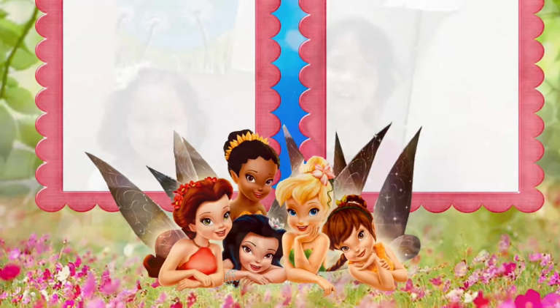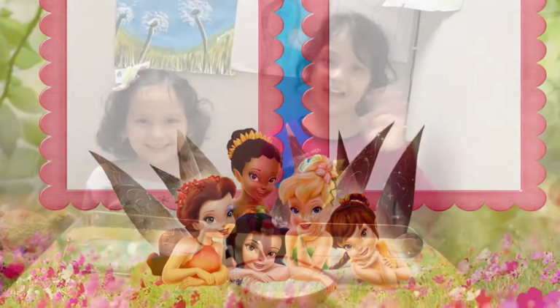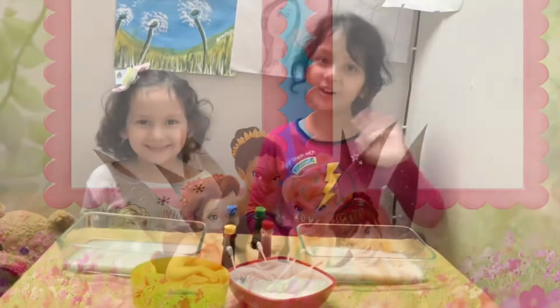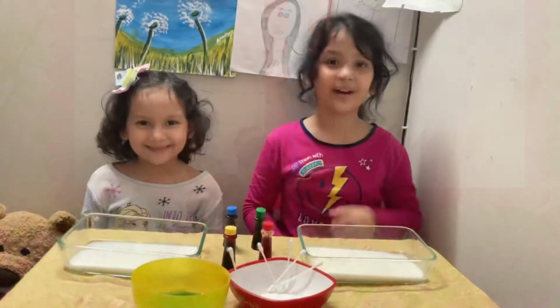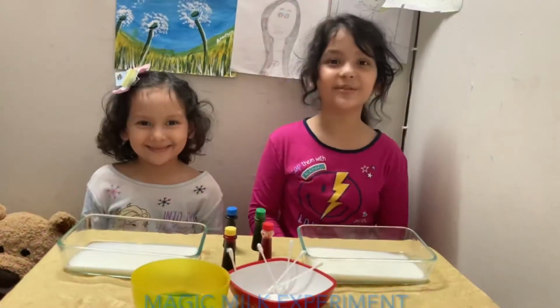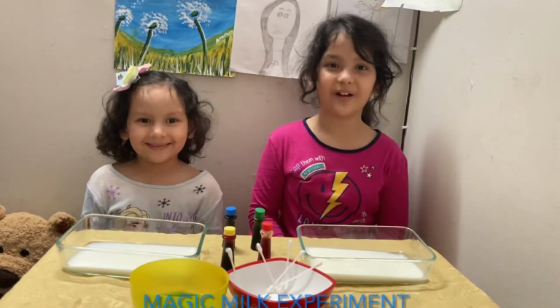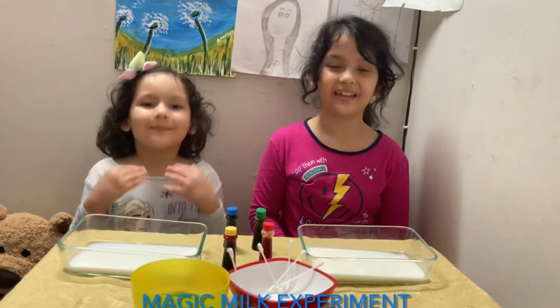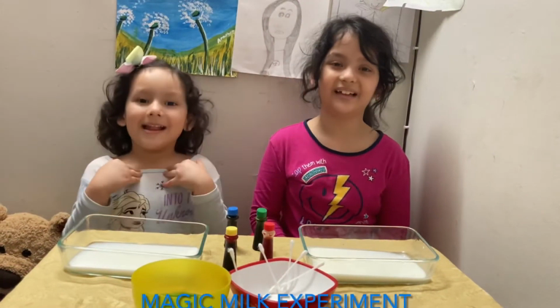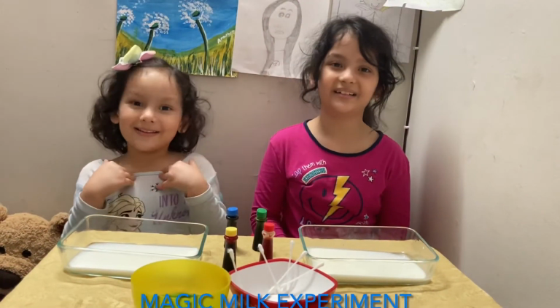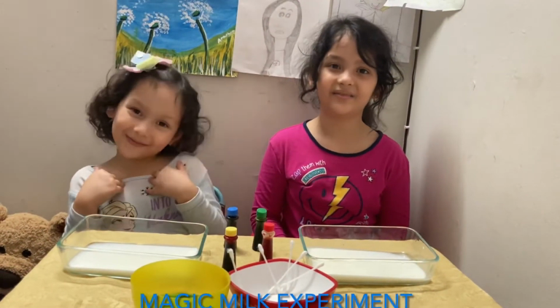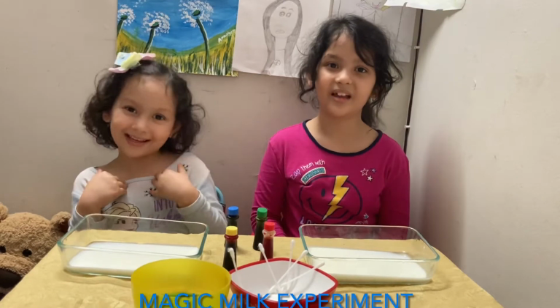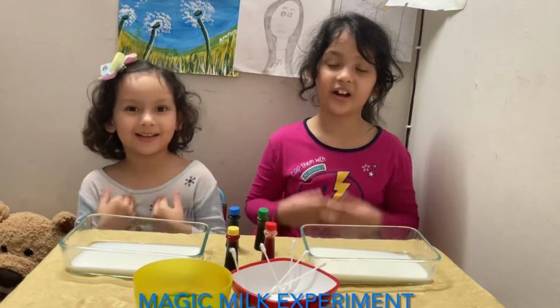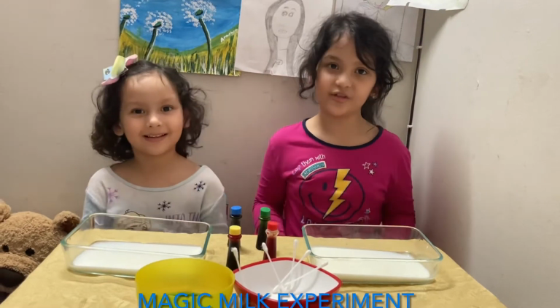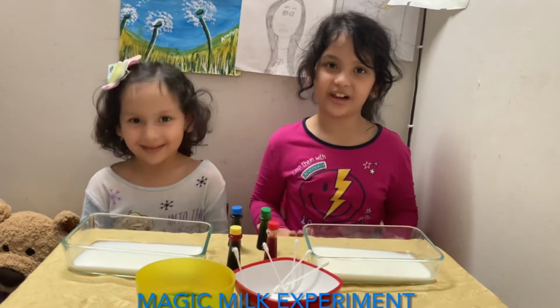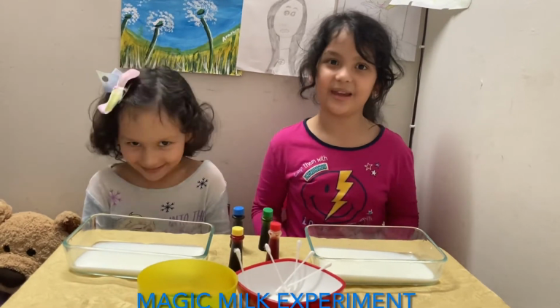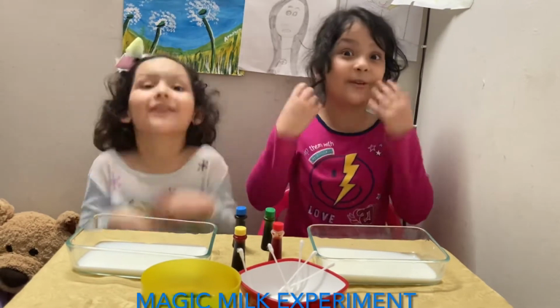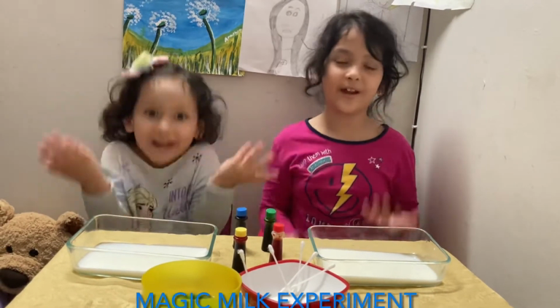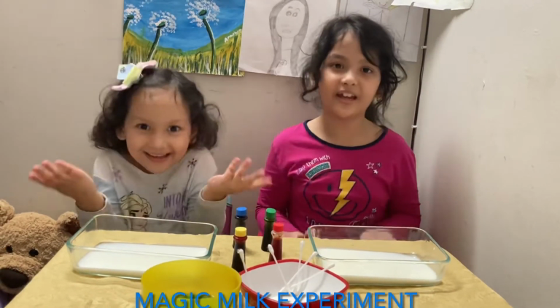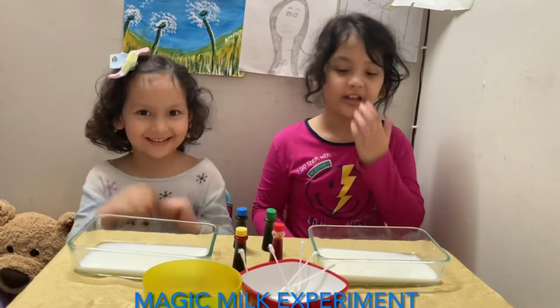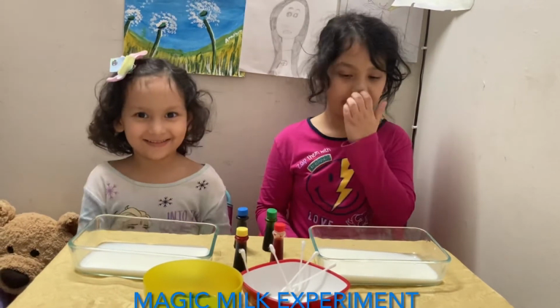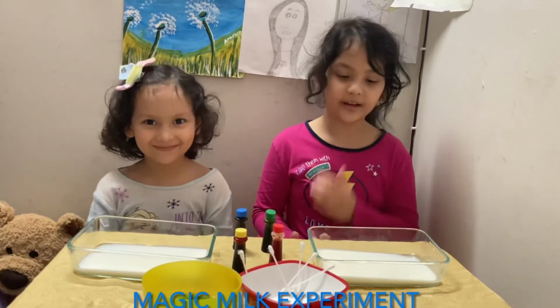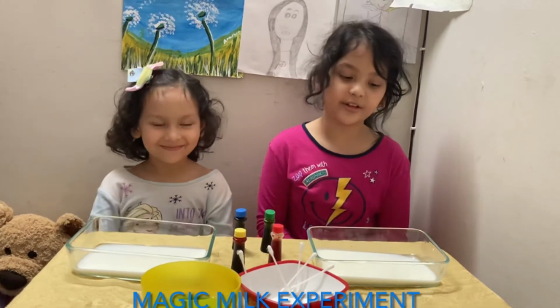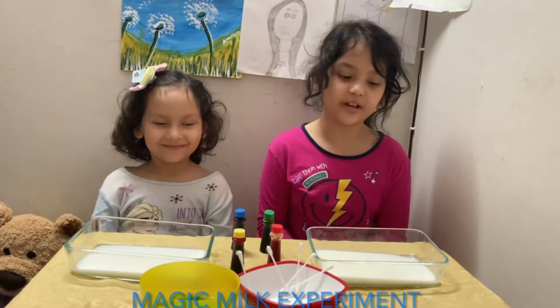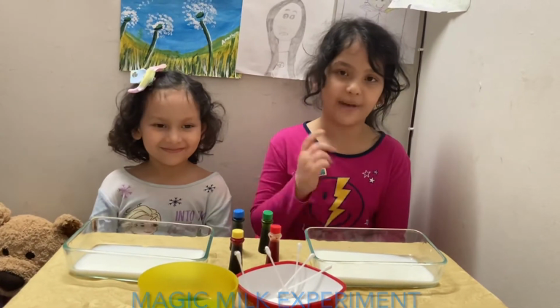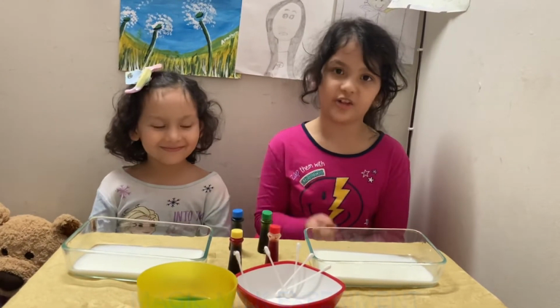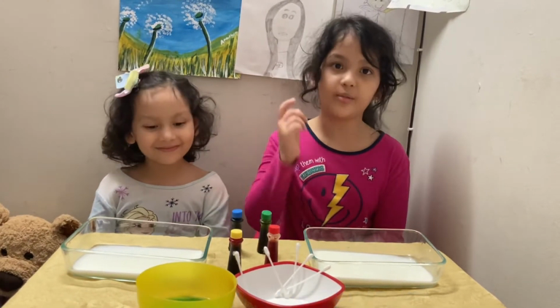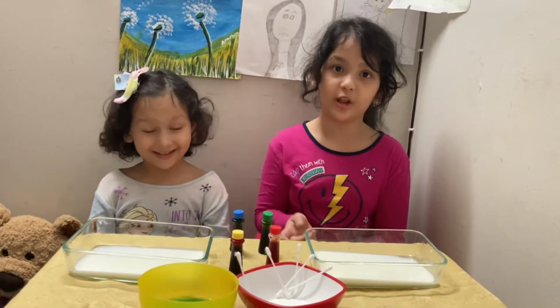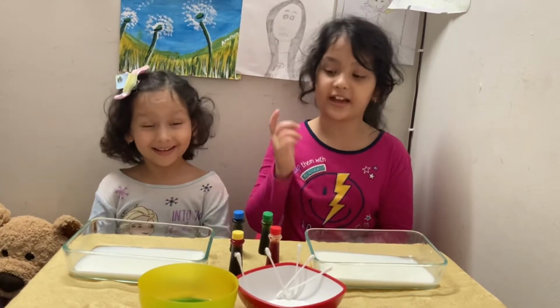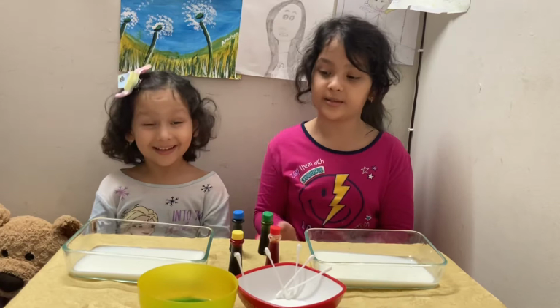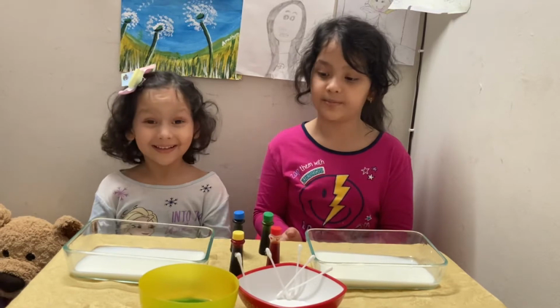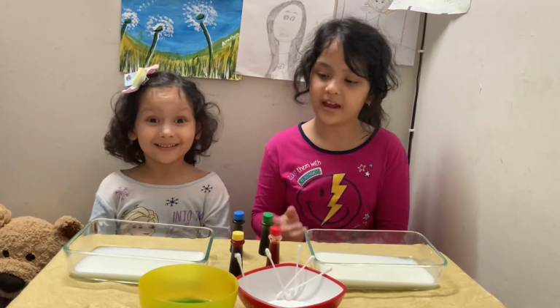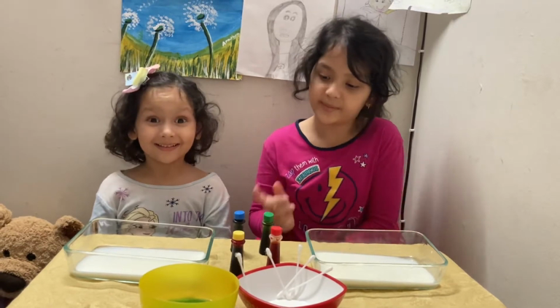Hello, my name is Aravya. My name is Aravika. Our YouTube channel name is Jacket. Today we're going to be doing a magical milk experiment.